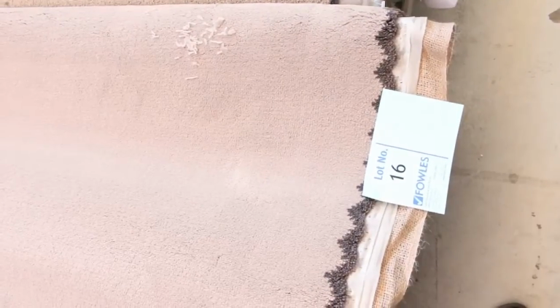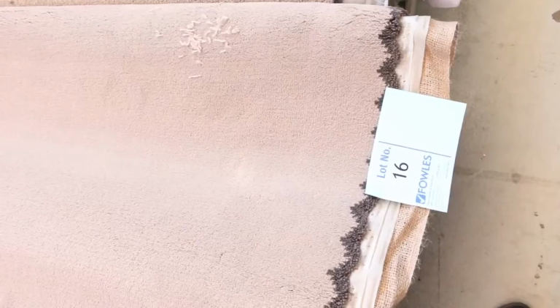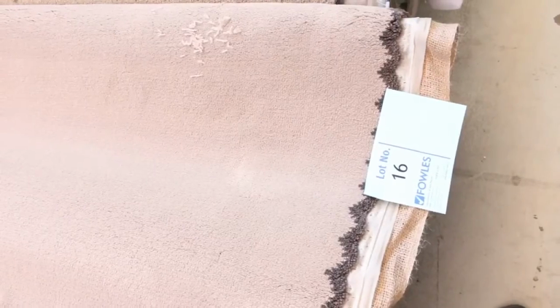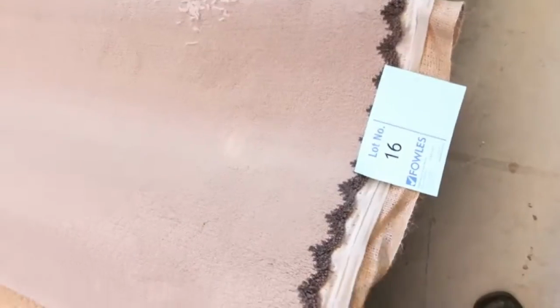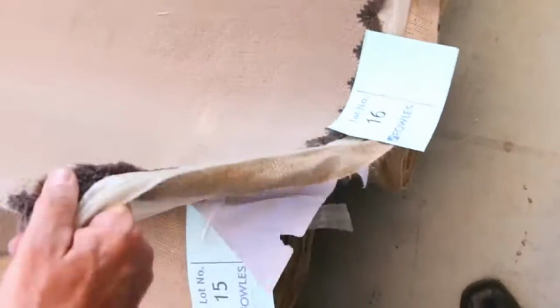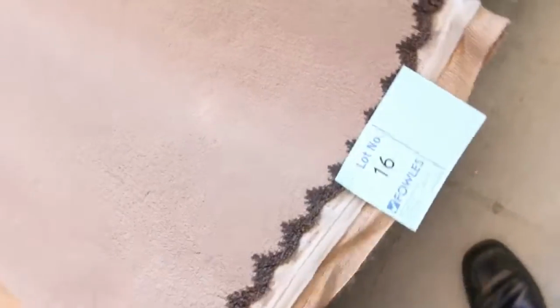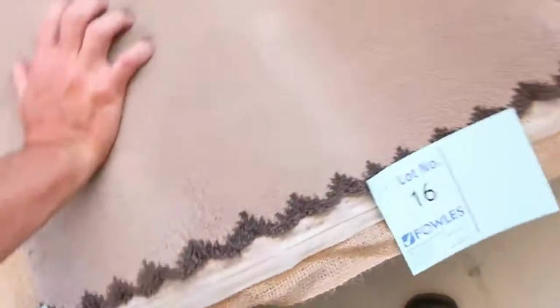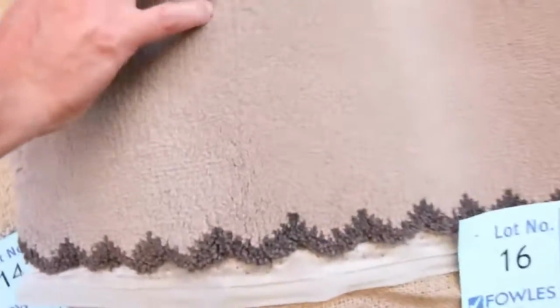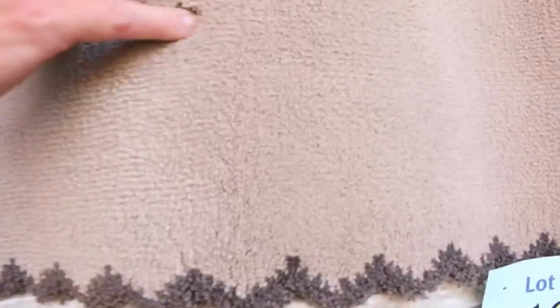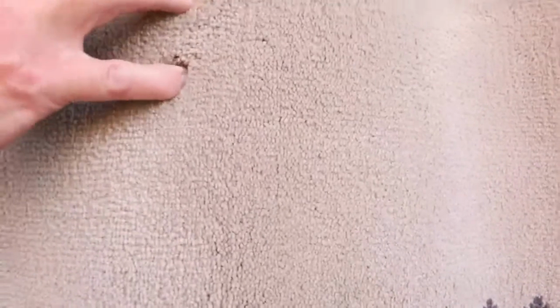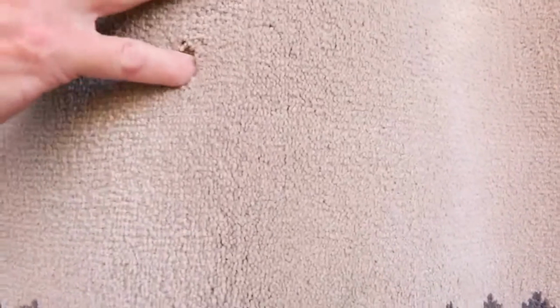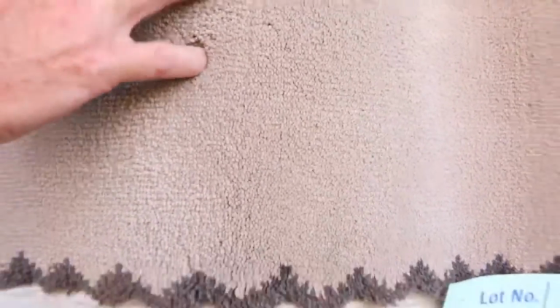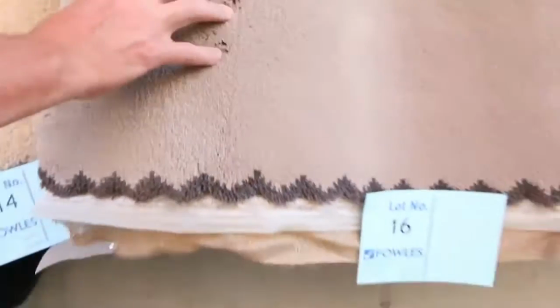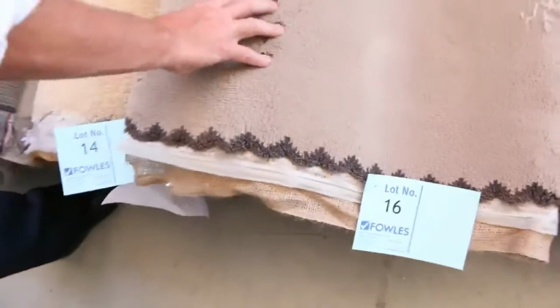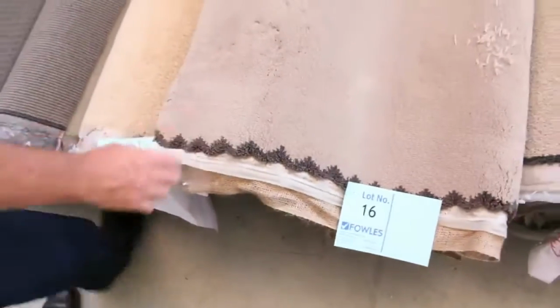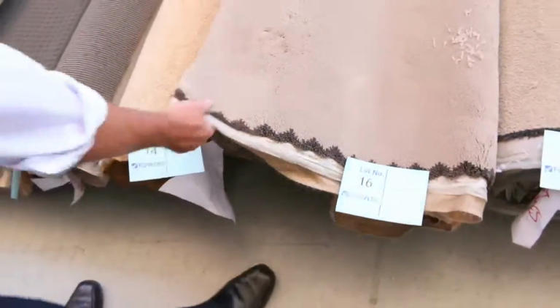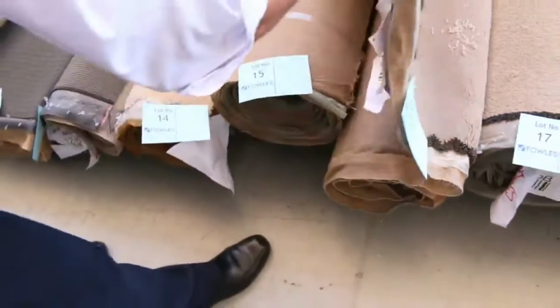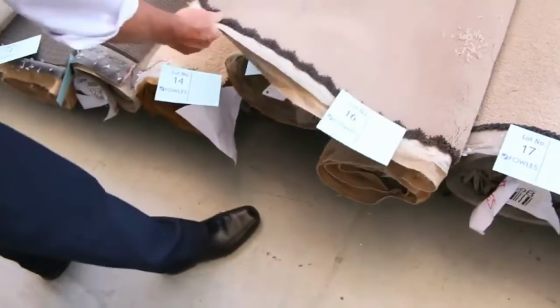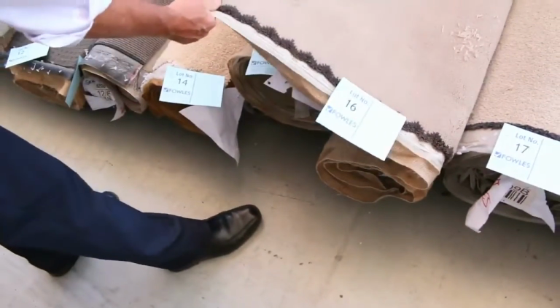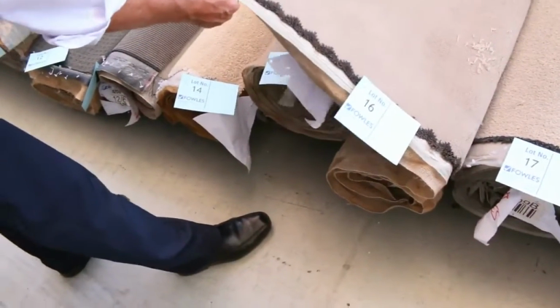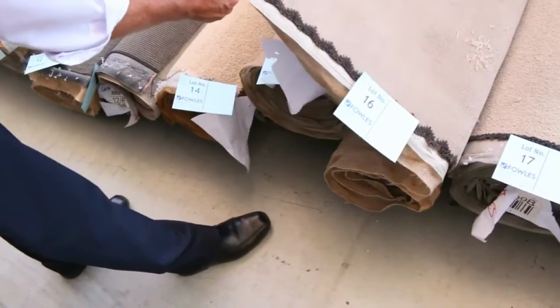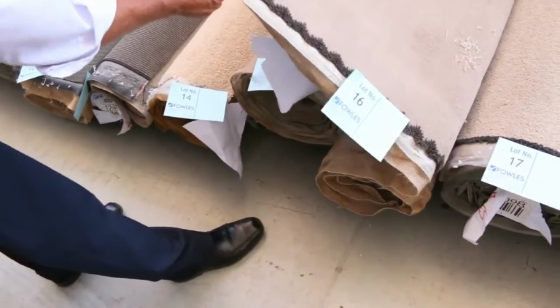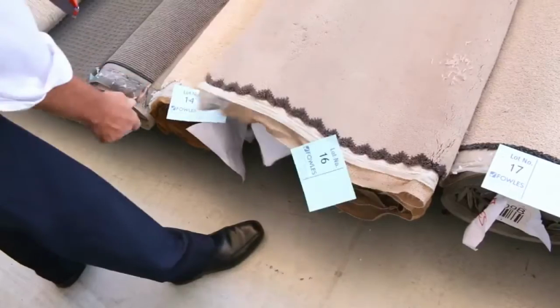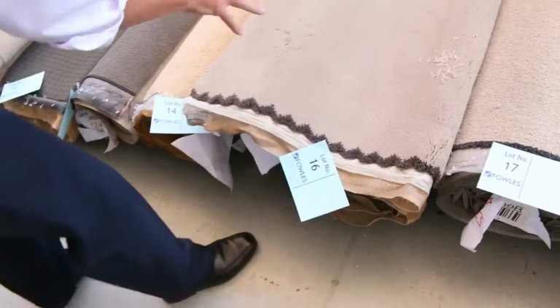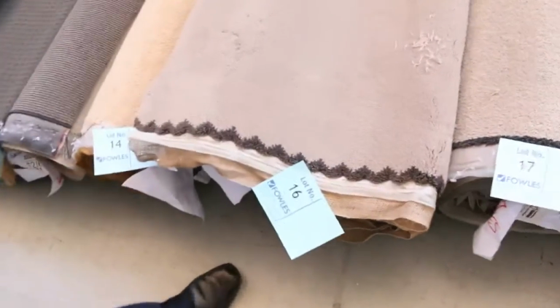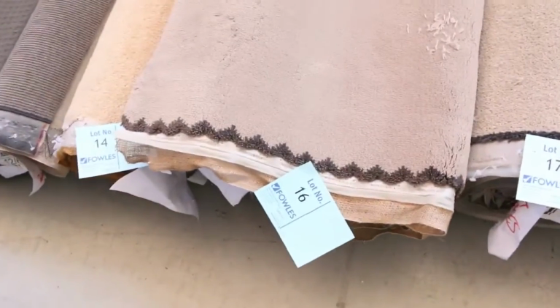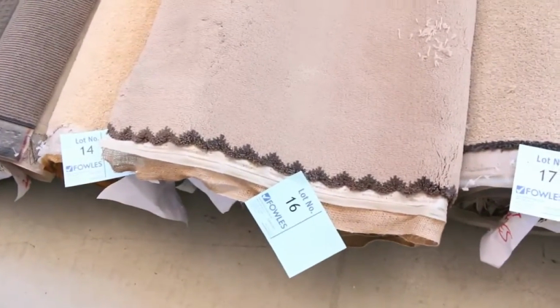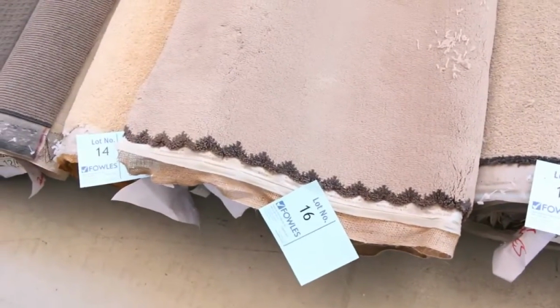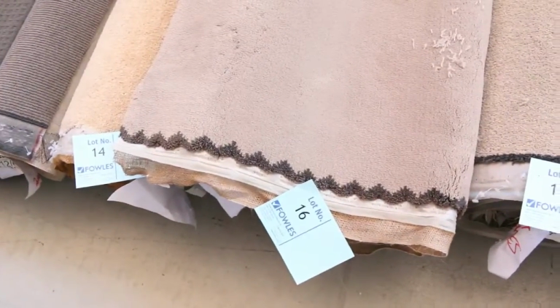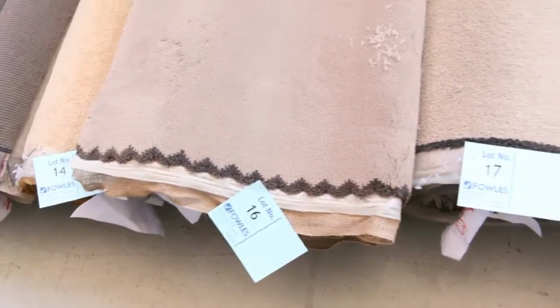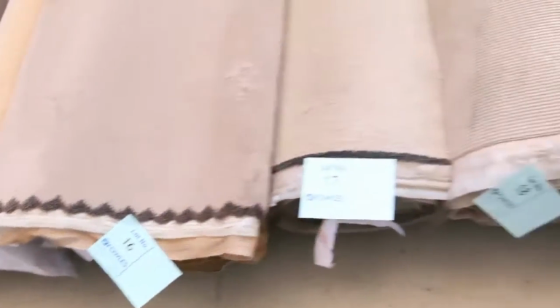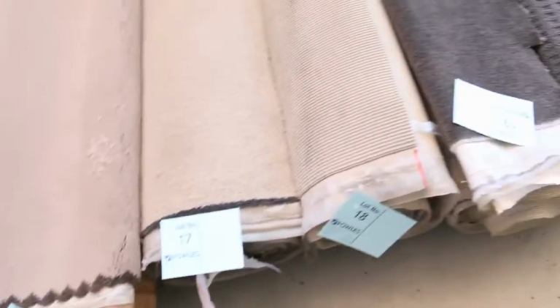A good little example there — lot number 15-16. We have what looks like about a 60-ounce solution dyed nylon plush pile. That carpet there would normally retail up around about $180 a metre. And tomorrow at auction, being an off cut roll end, I reckon around about $30 to $40 a metre for that.